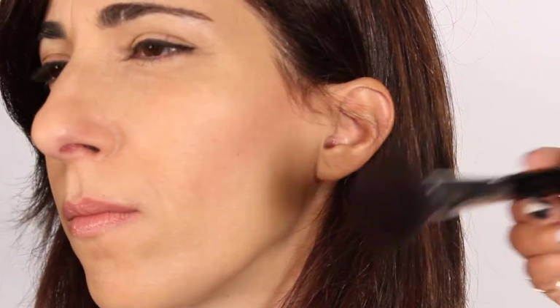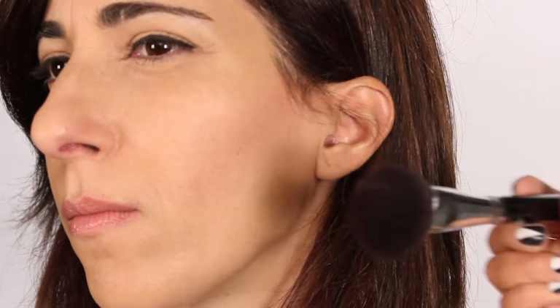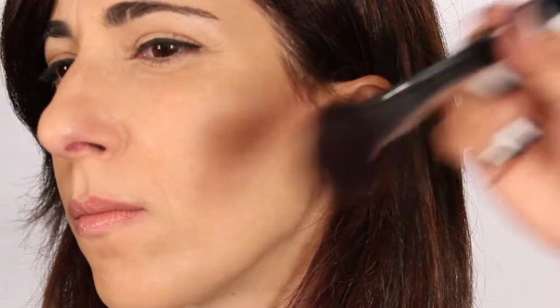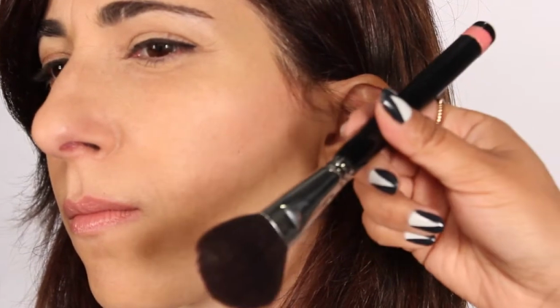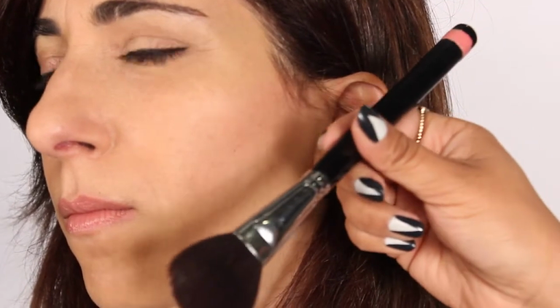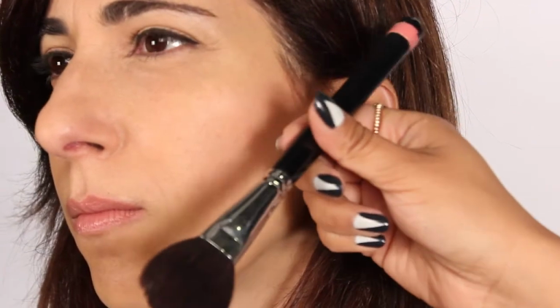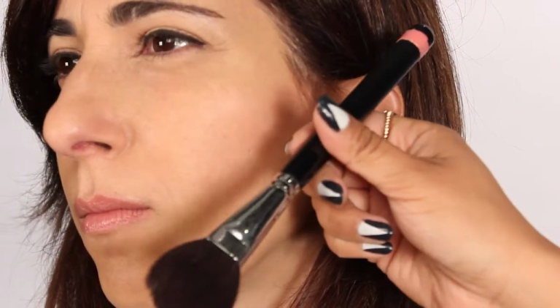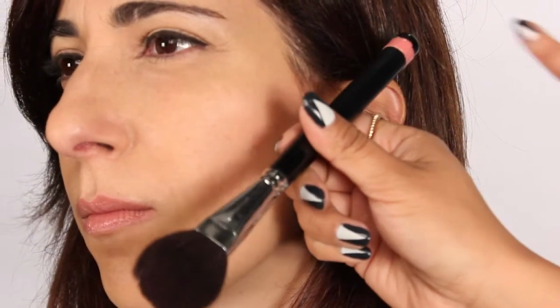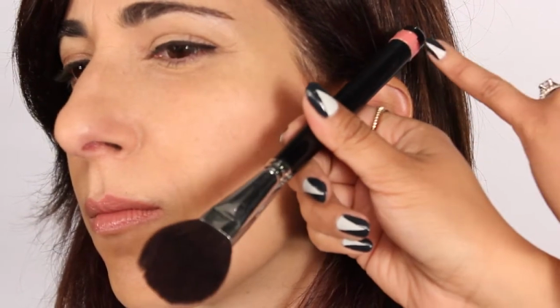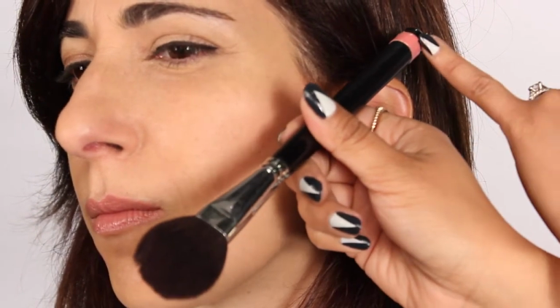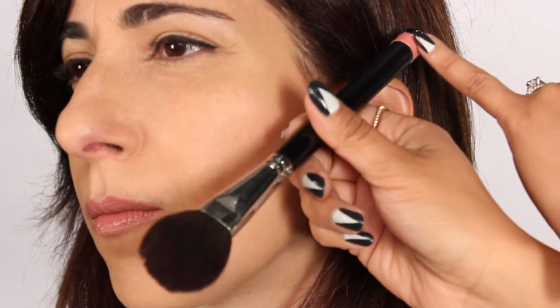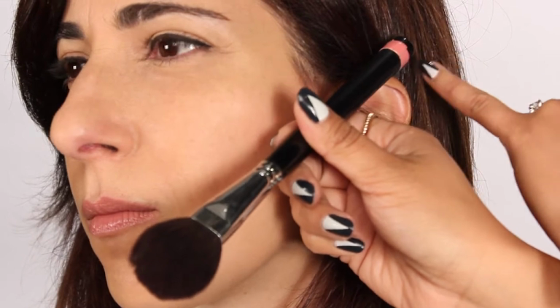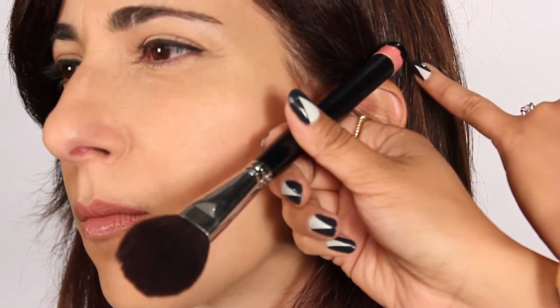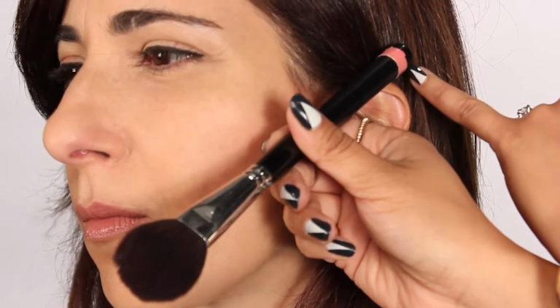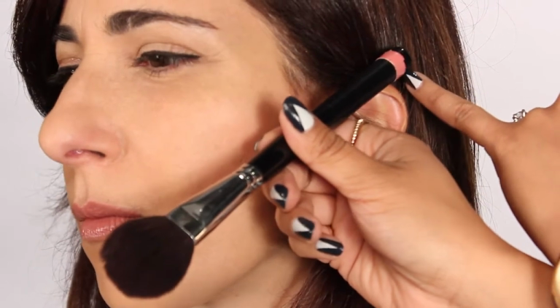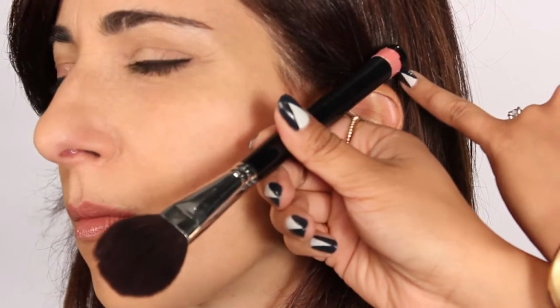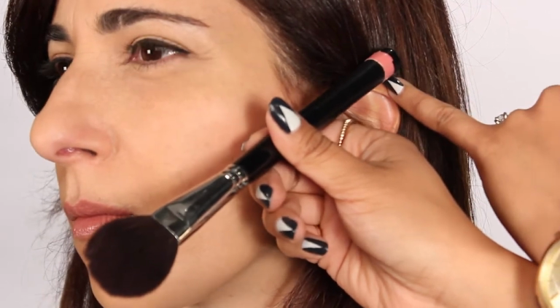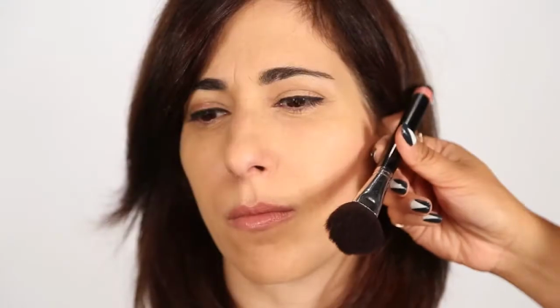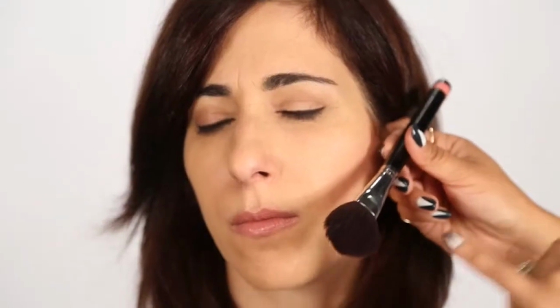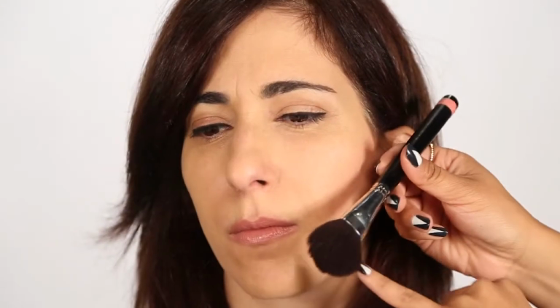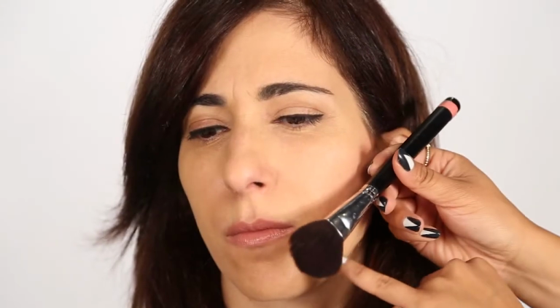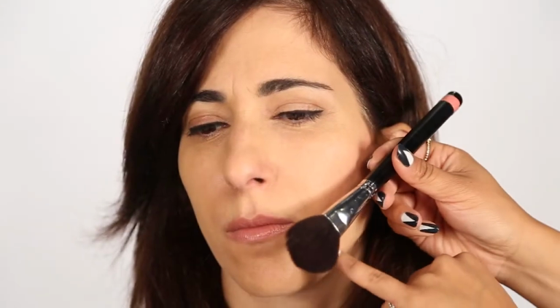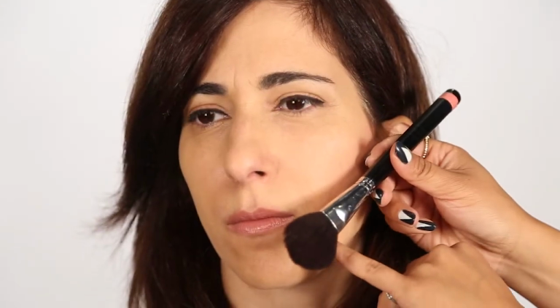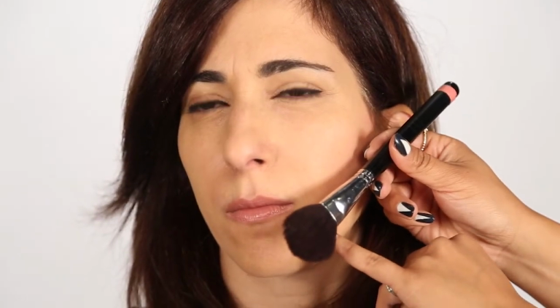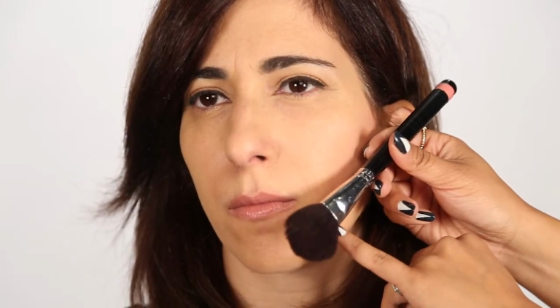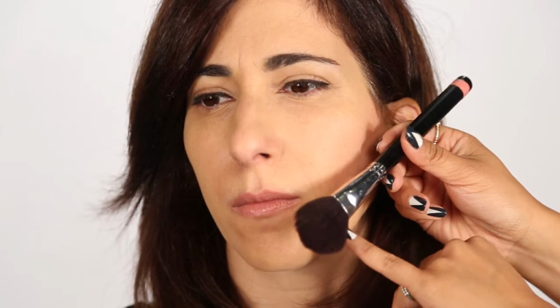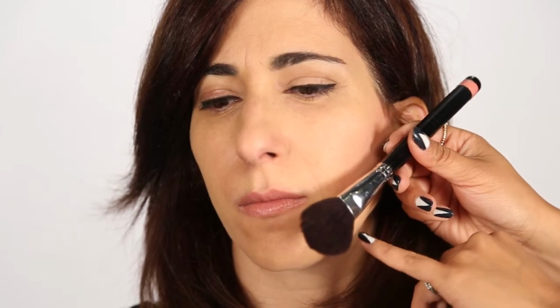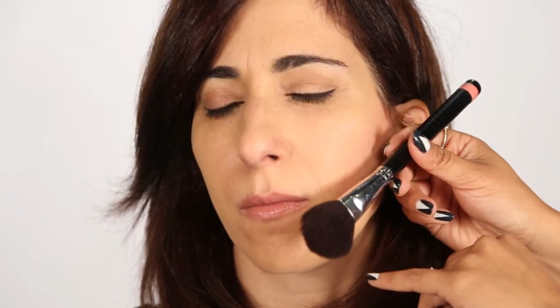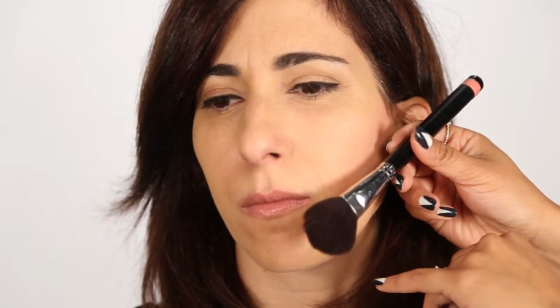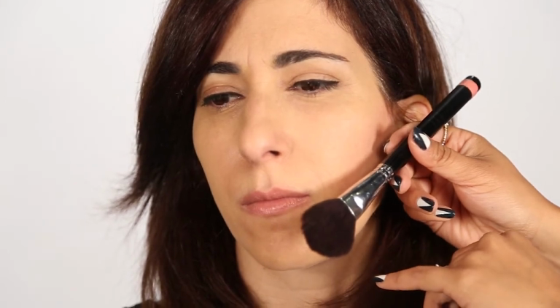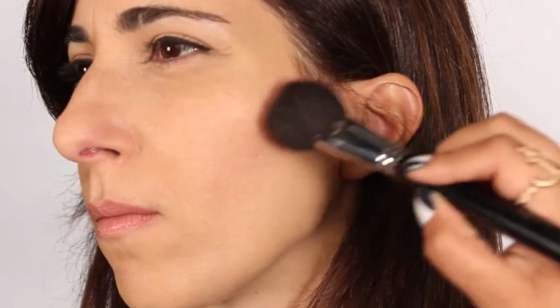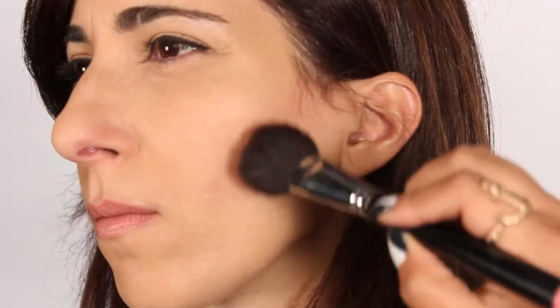So one tip is to take your blush brush, put one end on the top of your ear and the other end on the corner of your mouth — this is the perfect angle to apply your blush in.